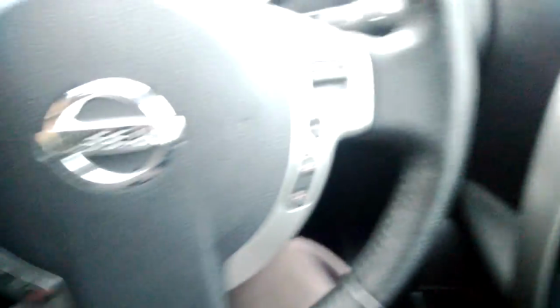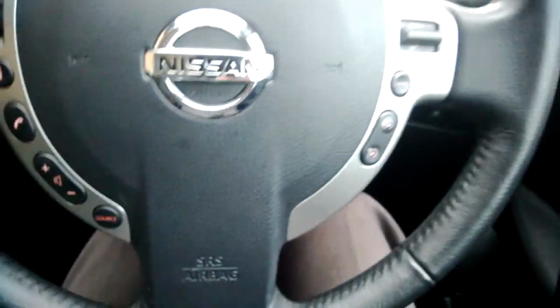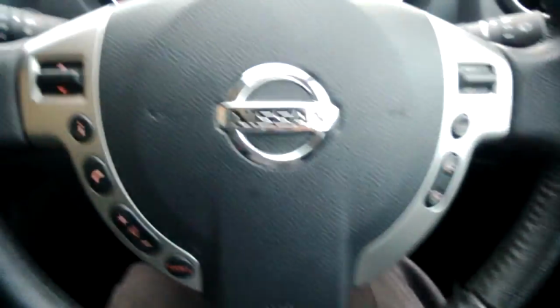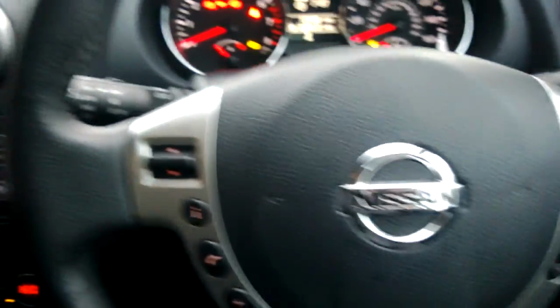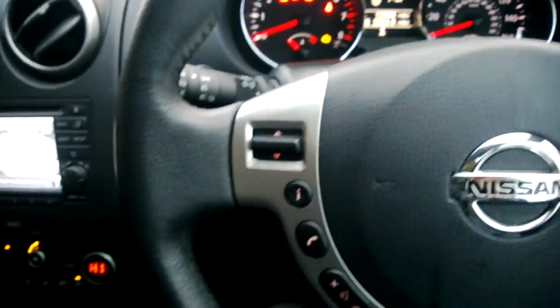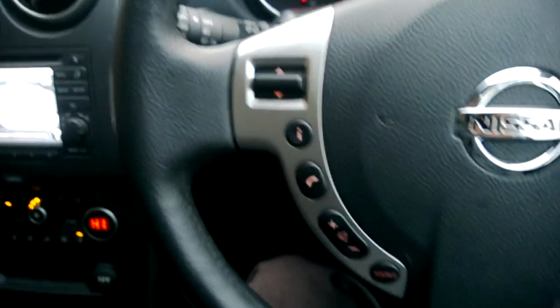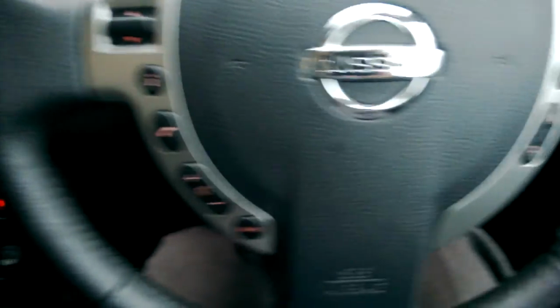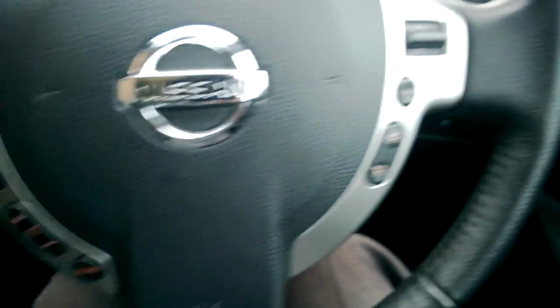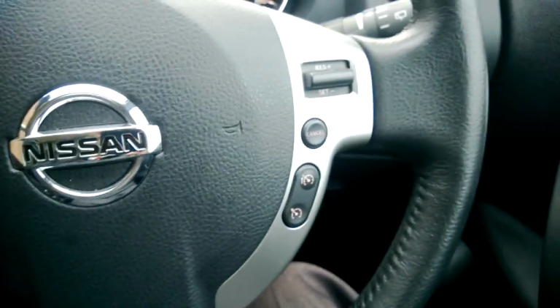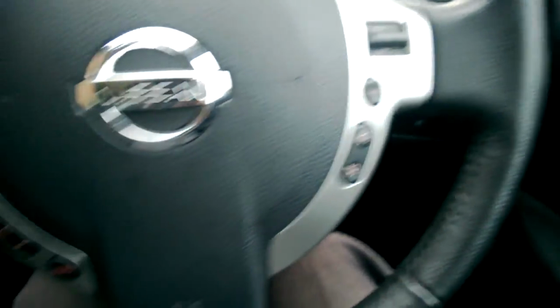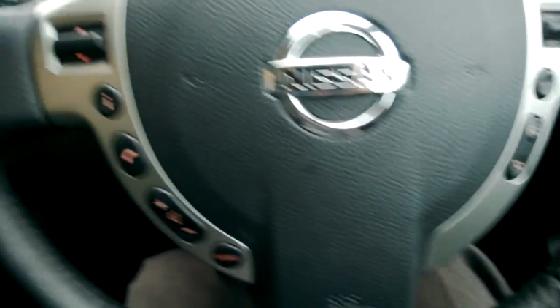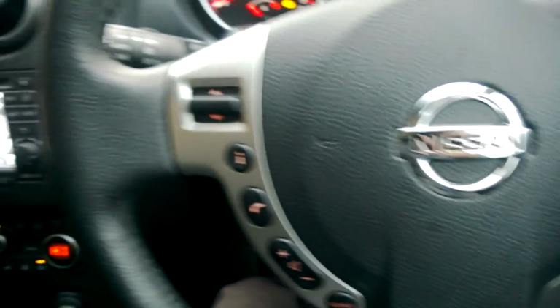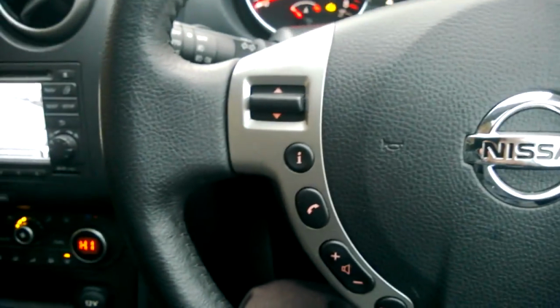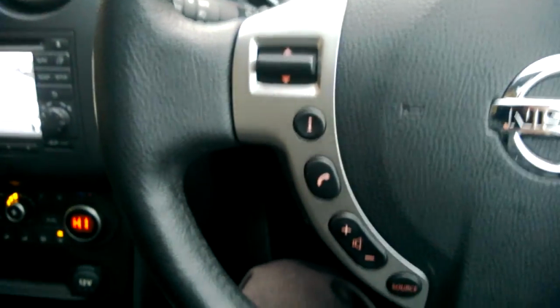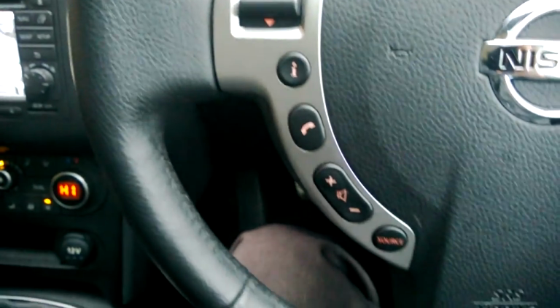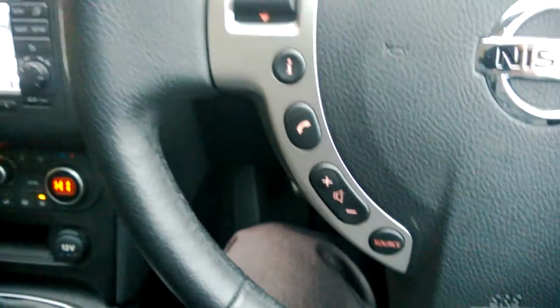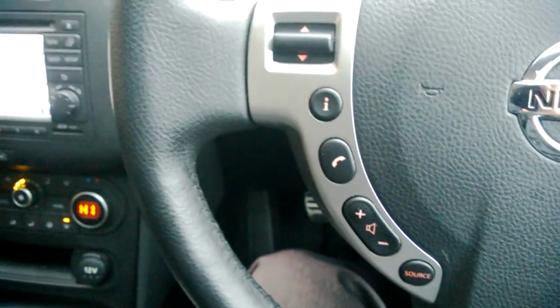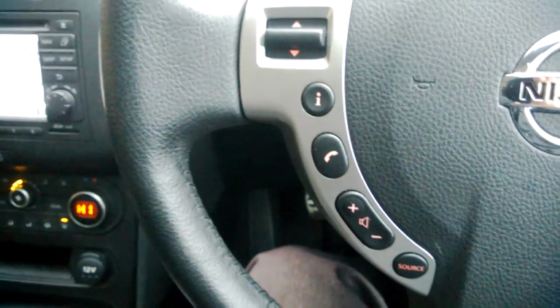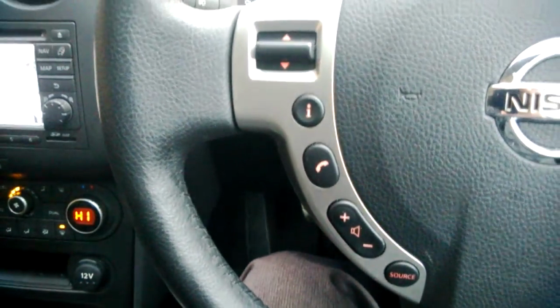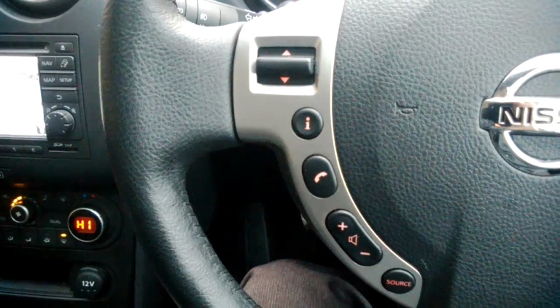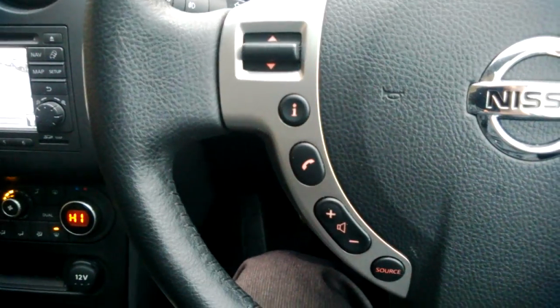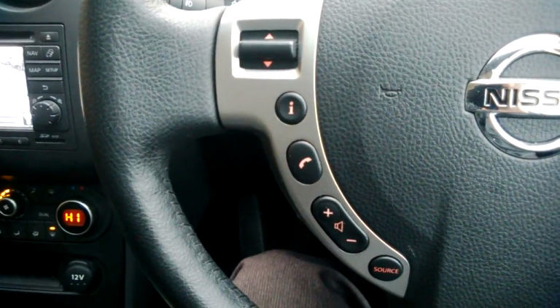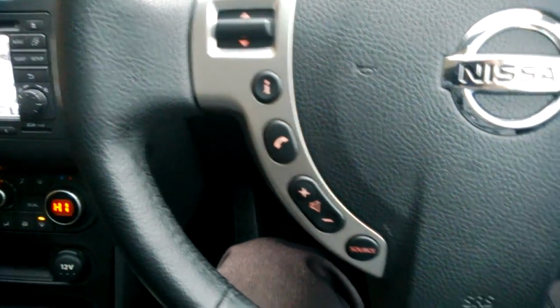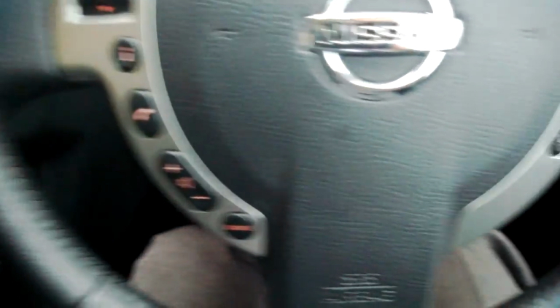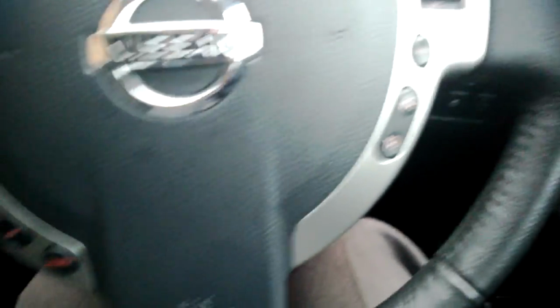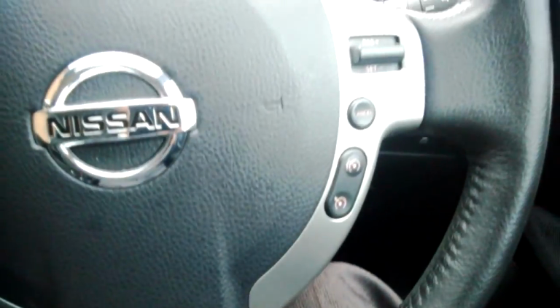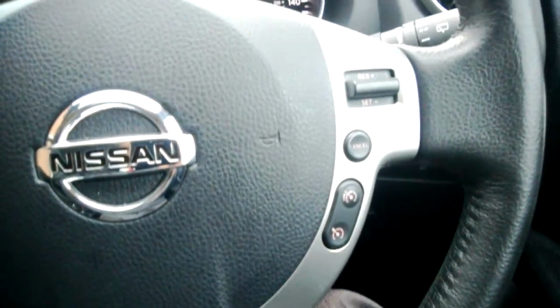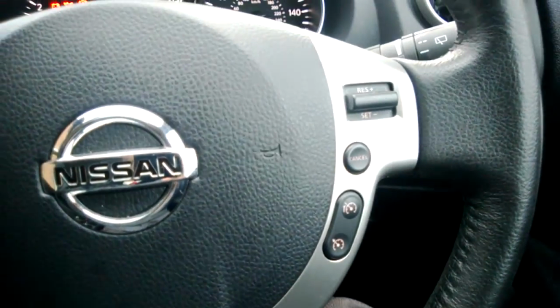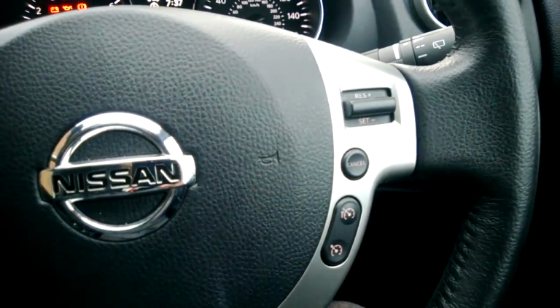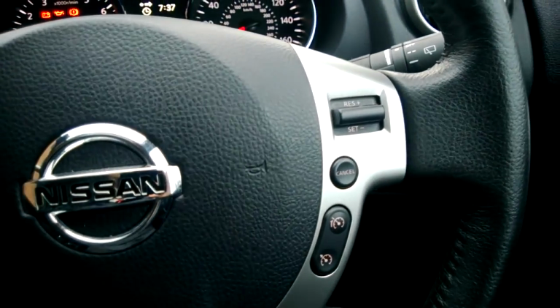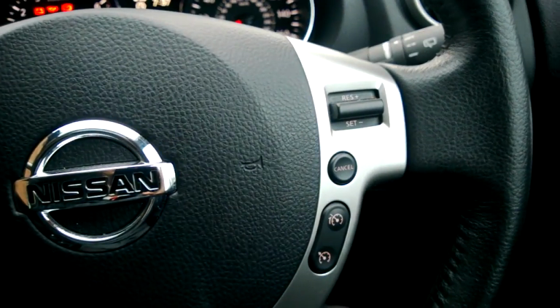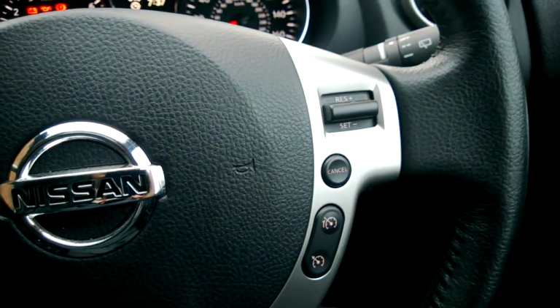One more feature of this car is the steering wheel controls. Your left hand side is for your FM AM radio, trip computer, and Bluetooth. Then the right hand side is for your cruise control and speed limiter.